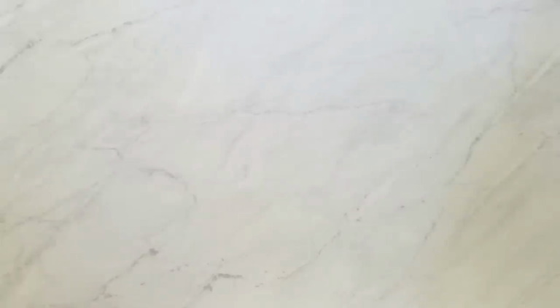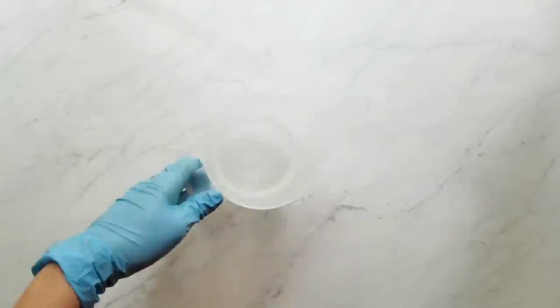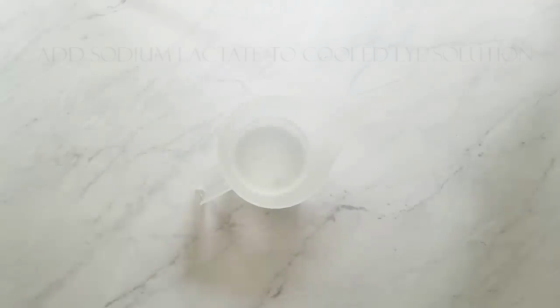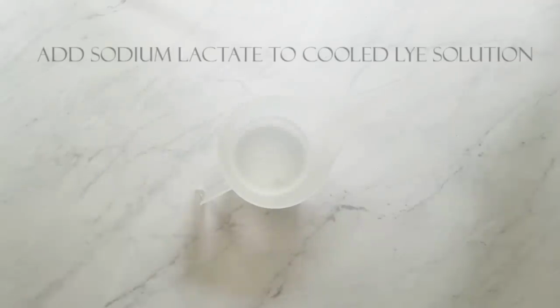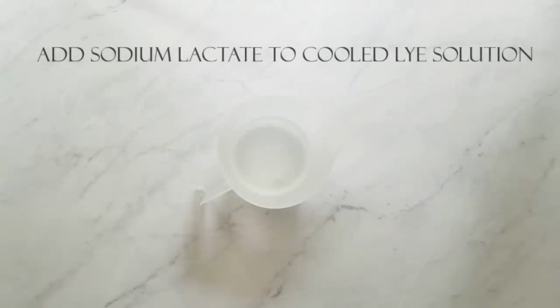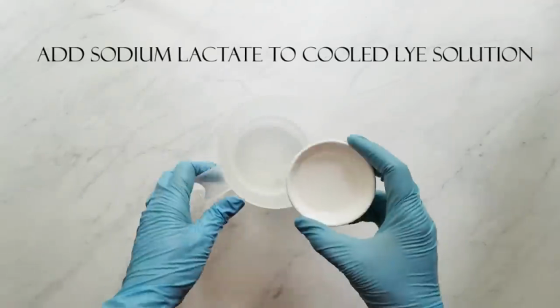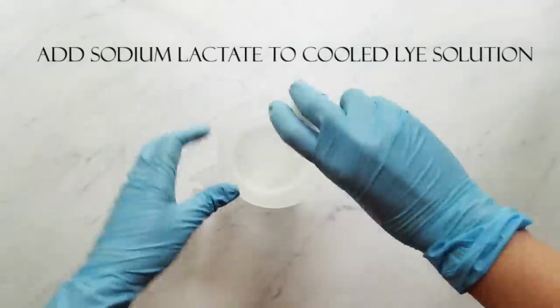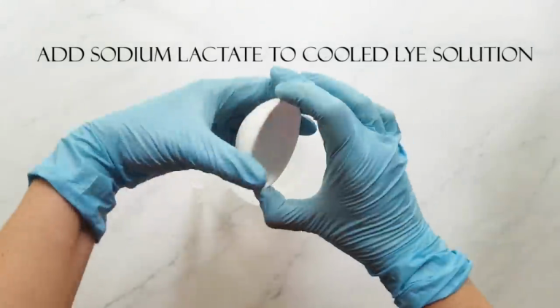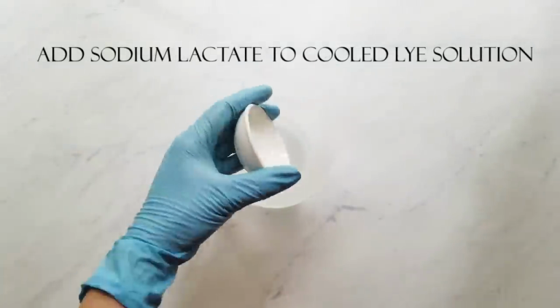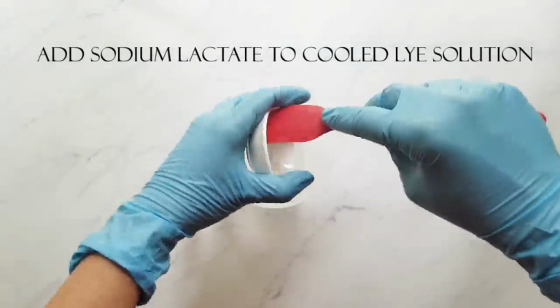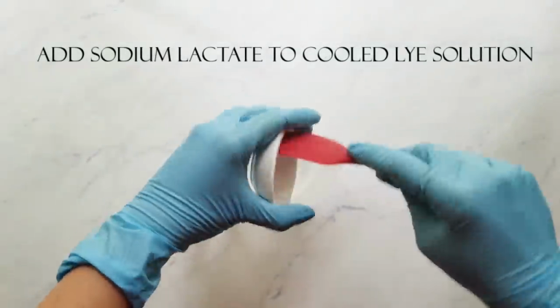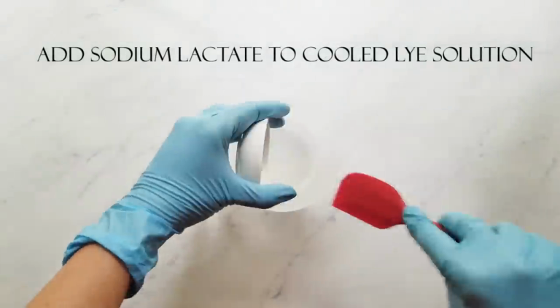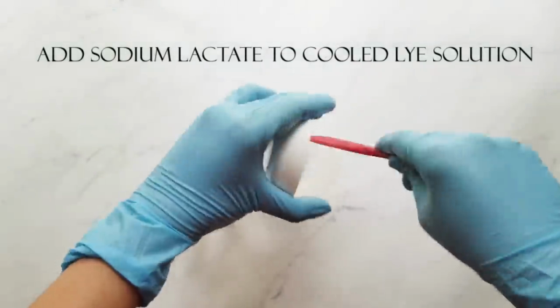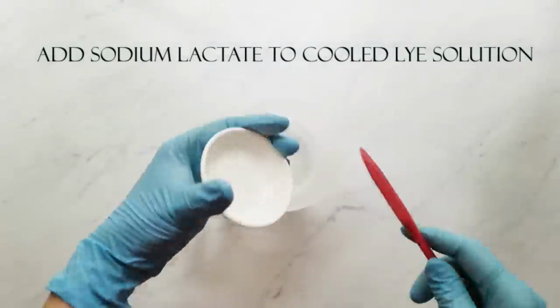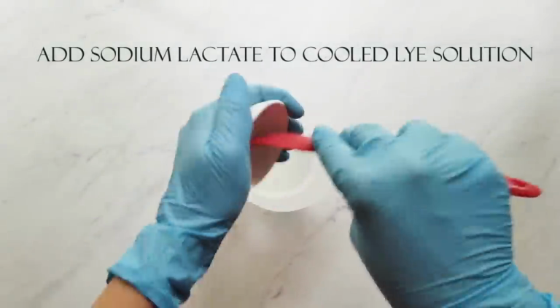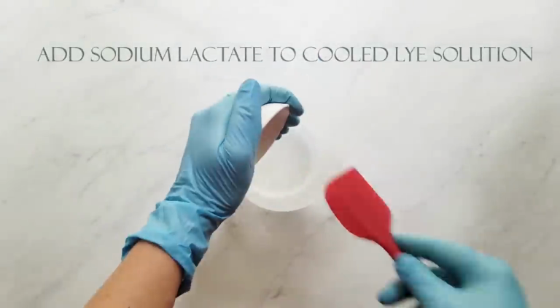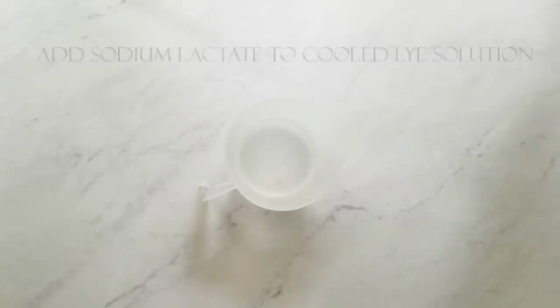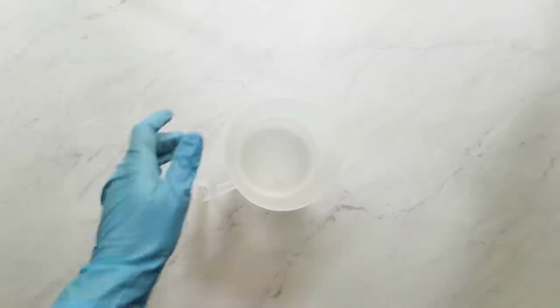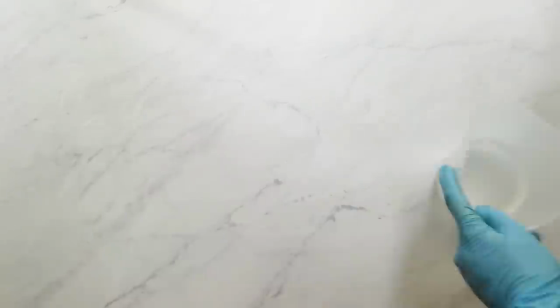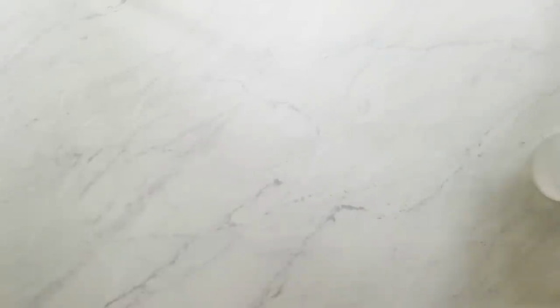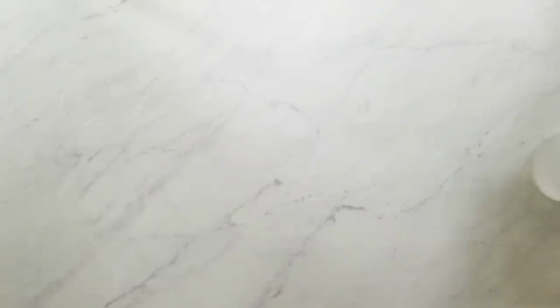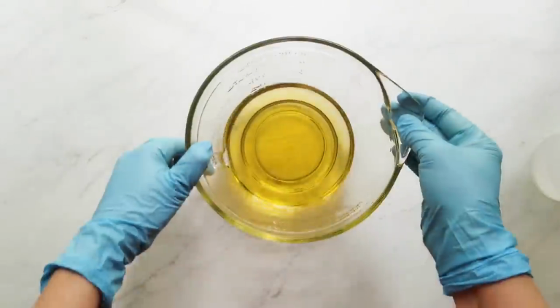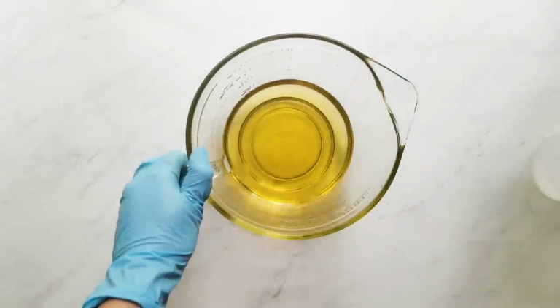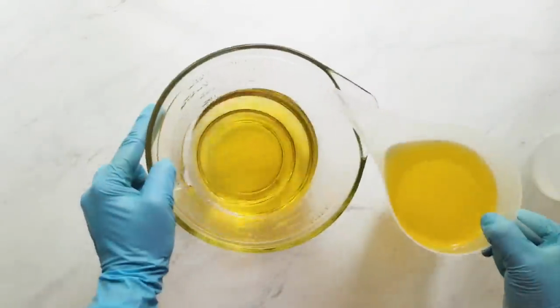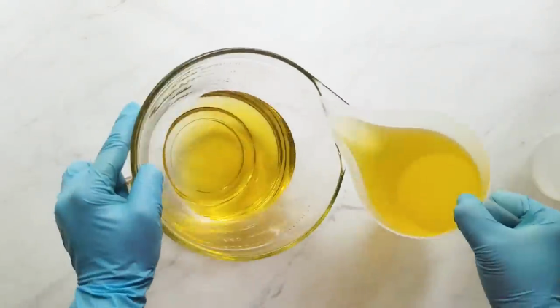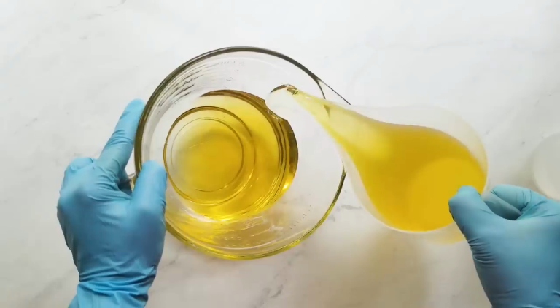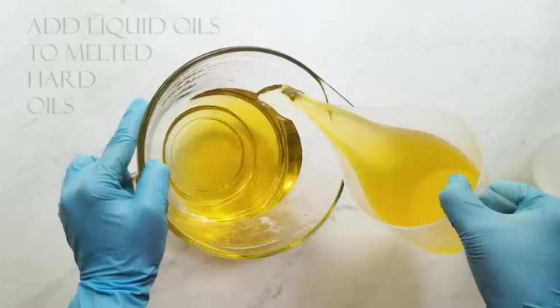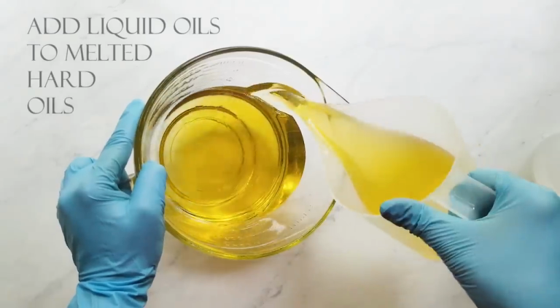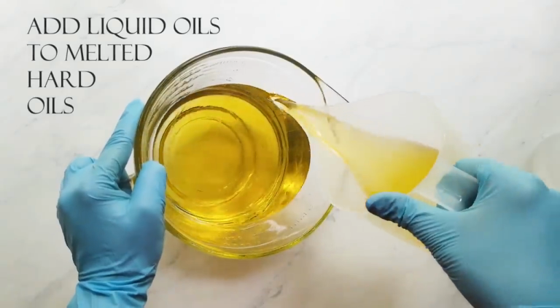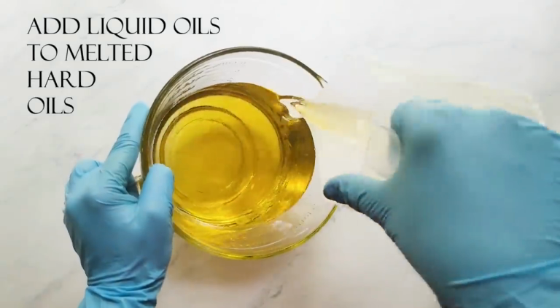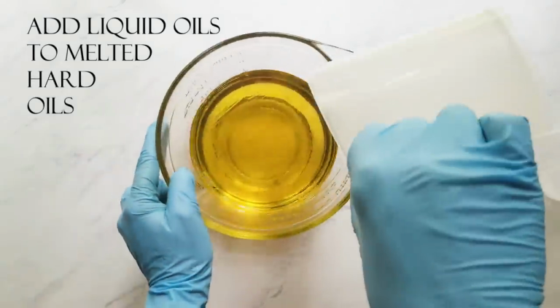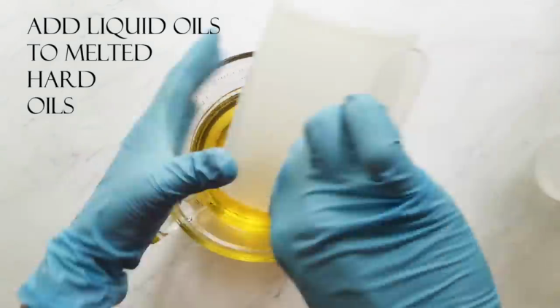Now that the lye water is cooled, I add my sodium lactate and set it aside for later. Next, I add my liquid oils to my melted hard oils.